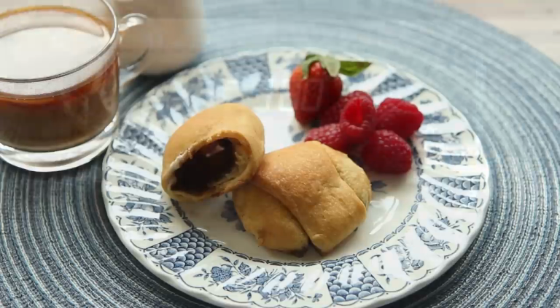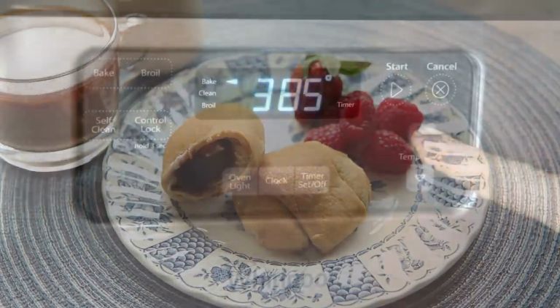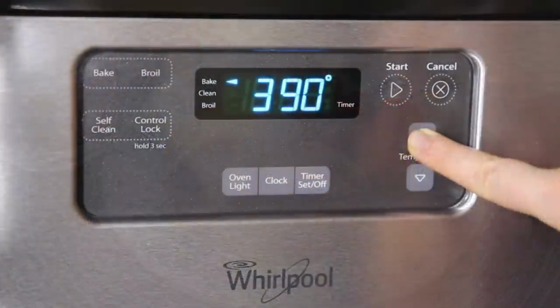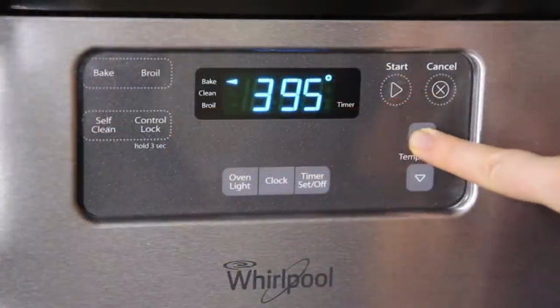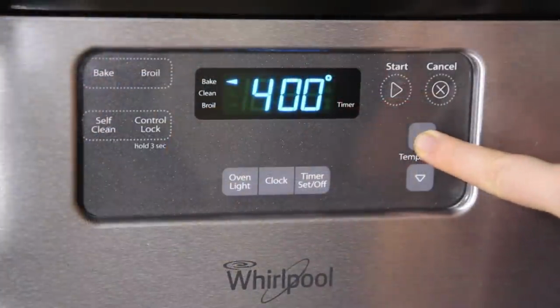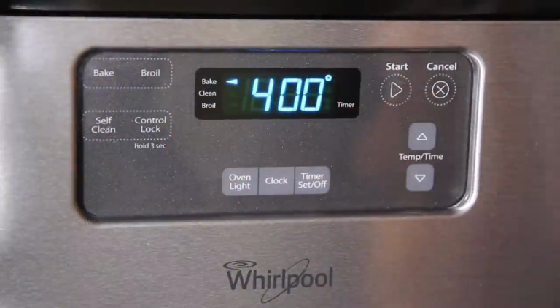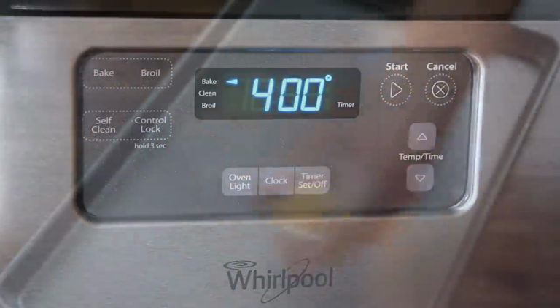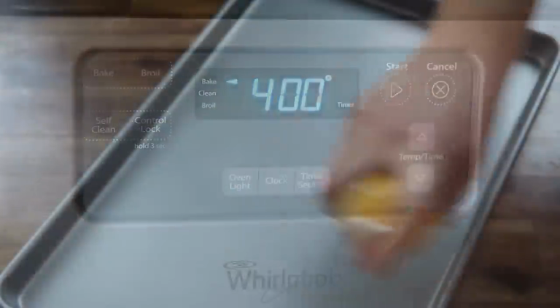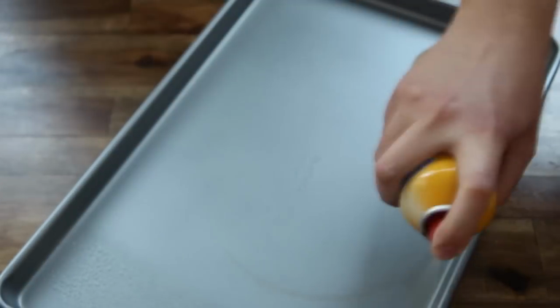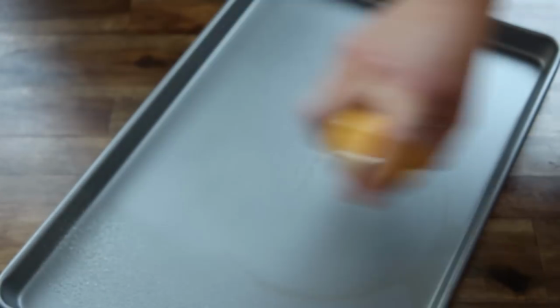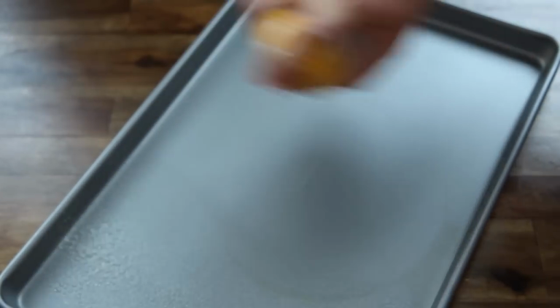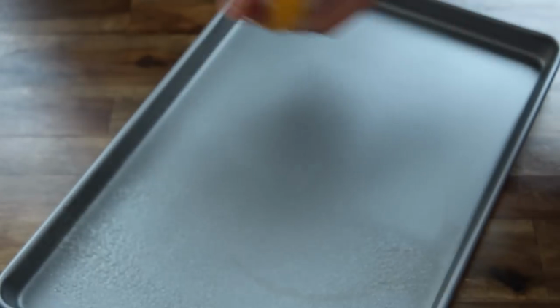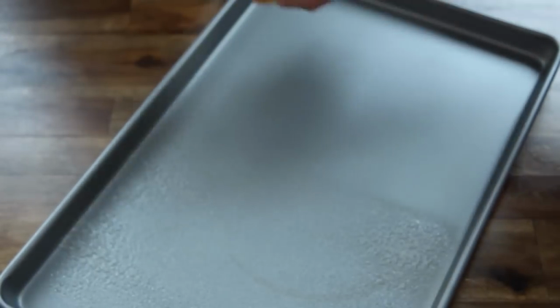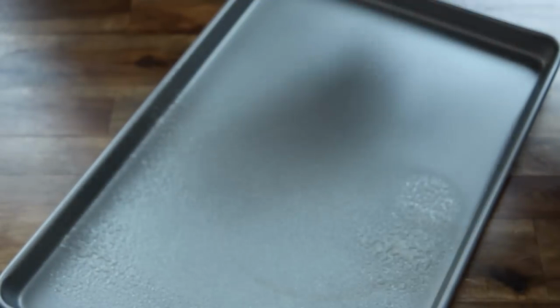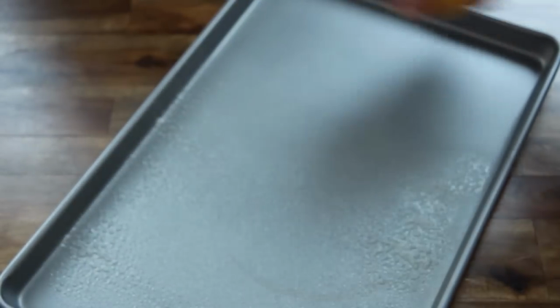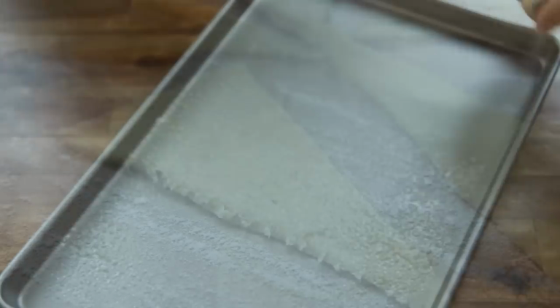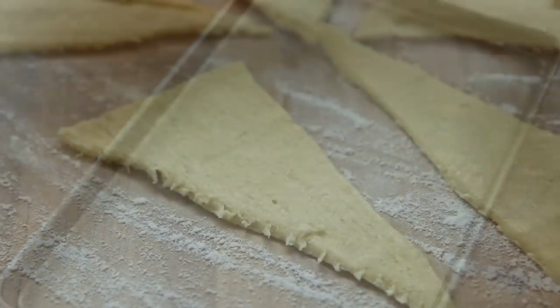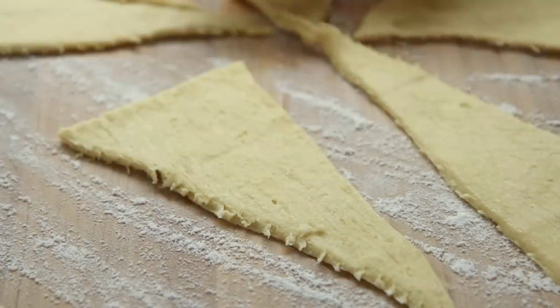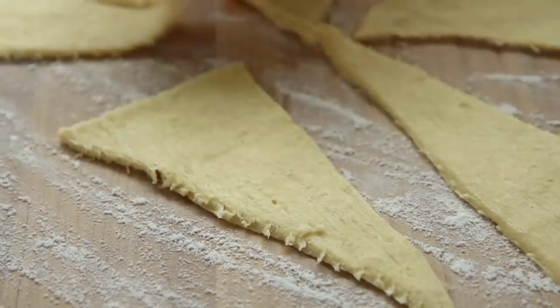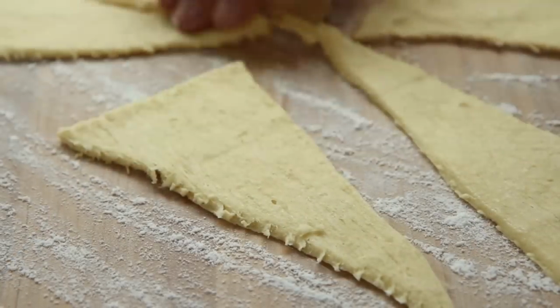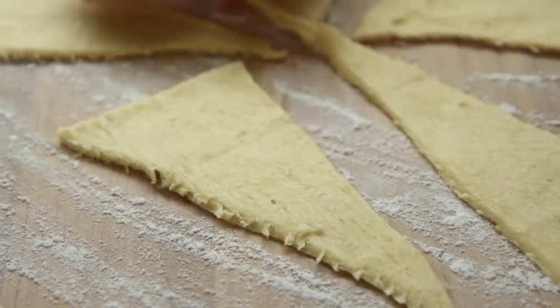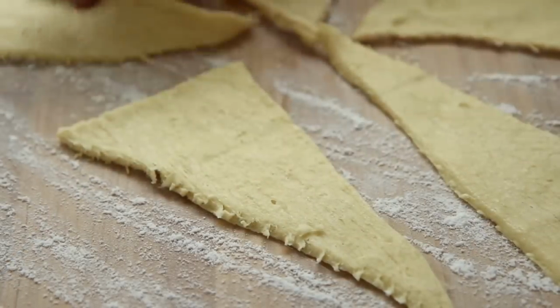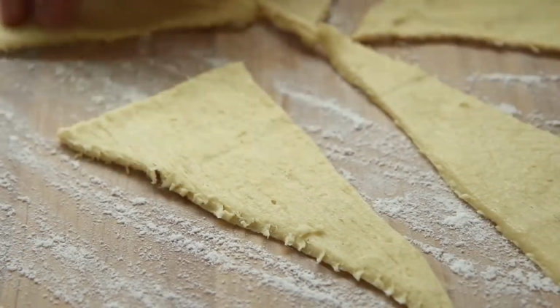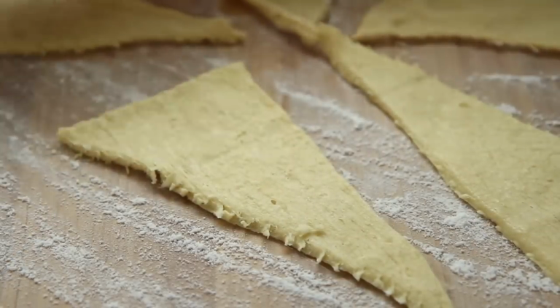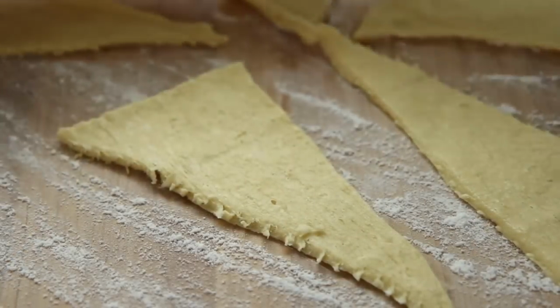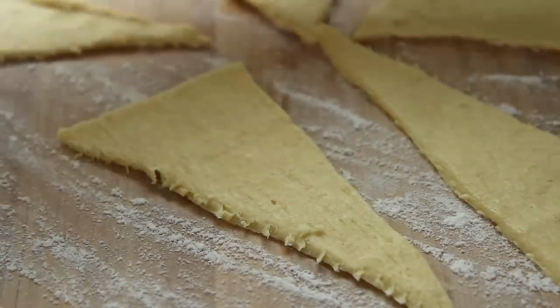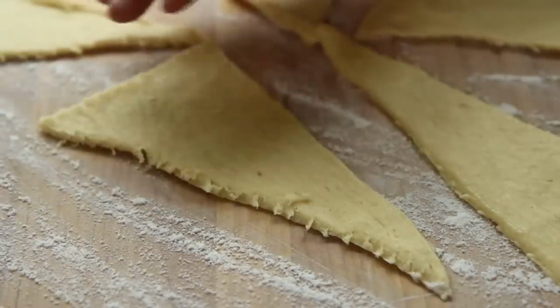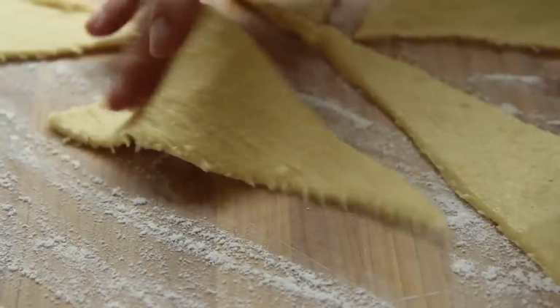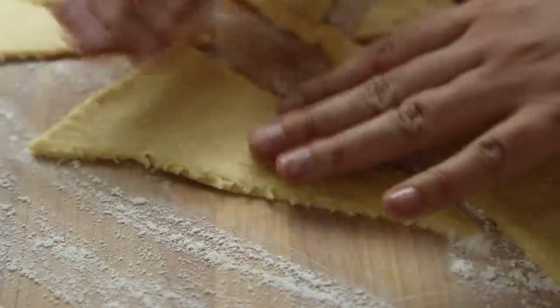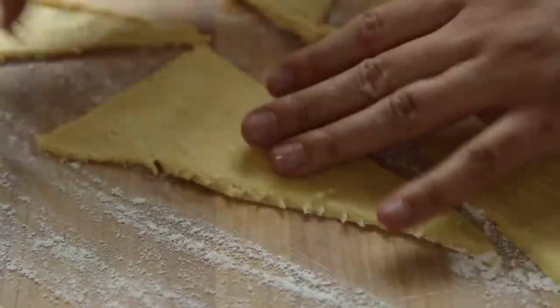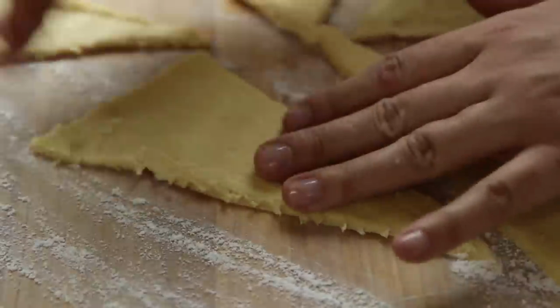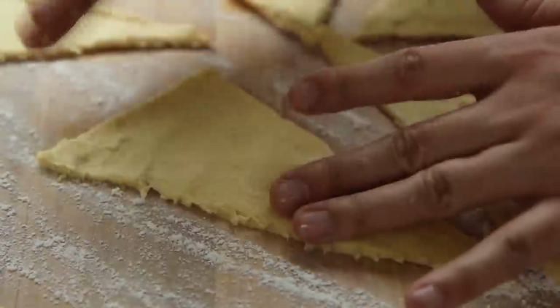To begin, preheat the oven to 400 degrees Fahrenheit and lightly coat a baking sheet with non-stick cooking spray. Separate a 10-ounce can of refrigerated crescent rolls into individual triangles on a lightly floured surface and press them out lightly.